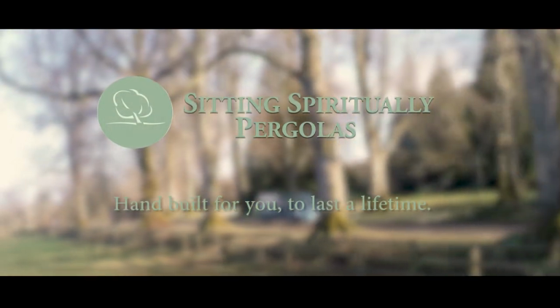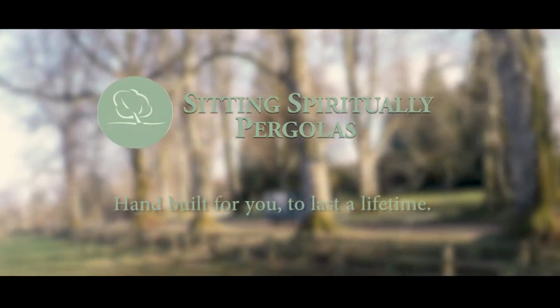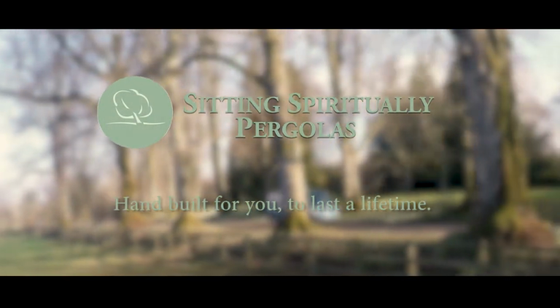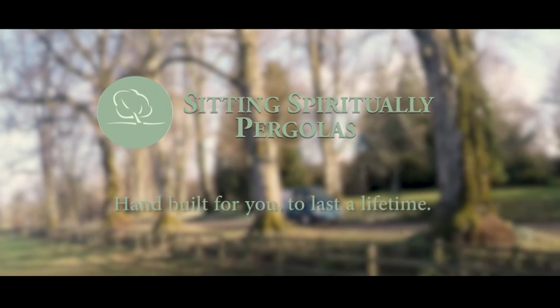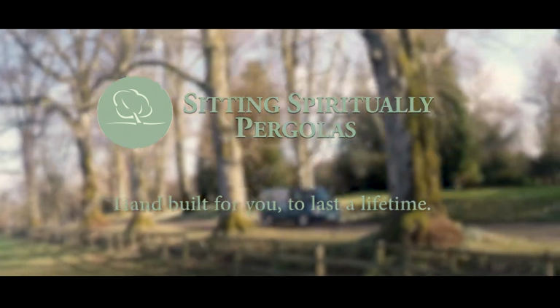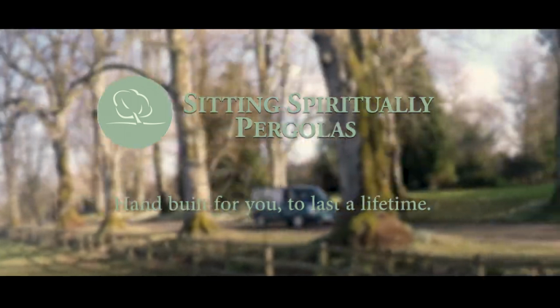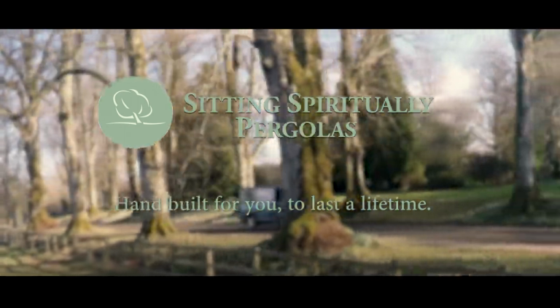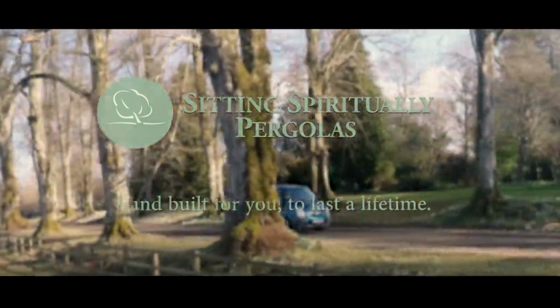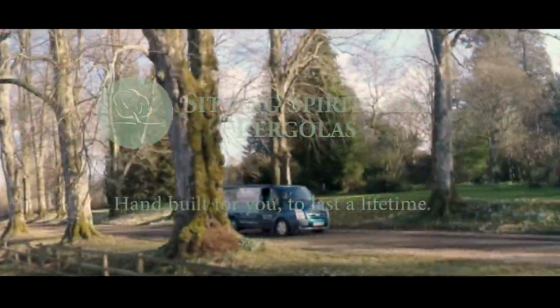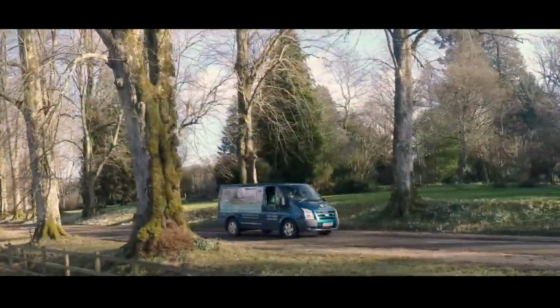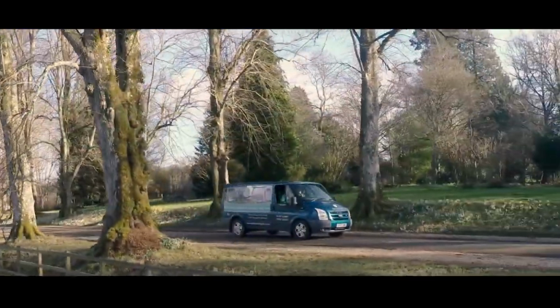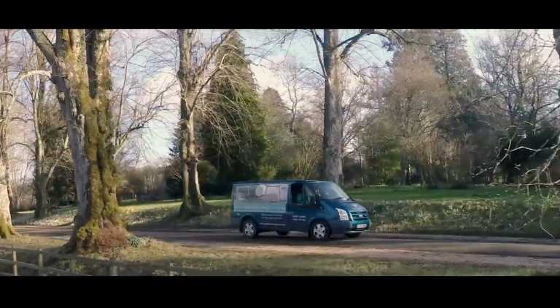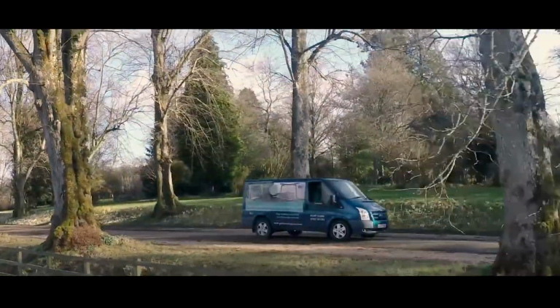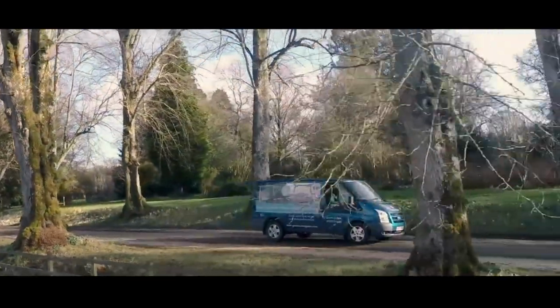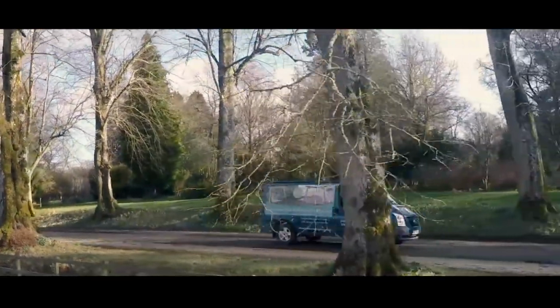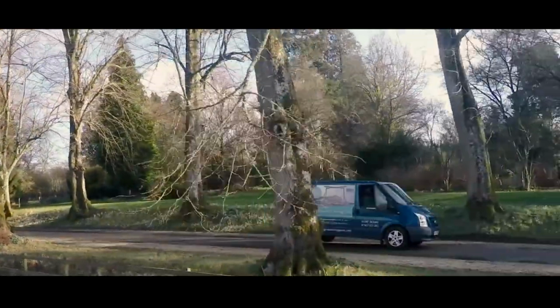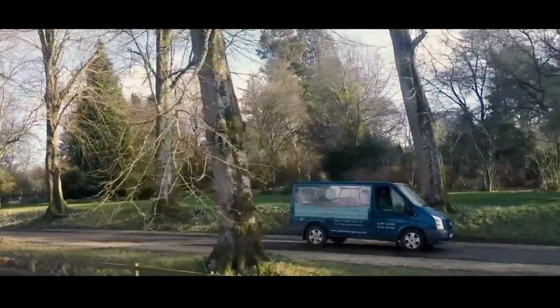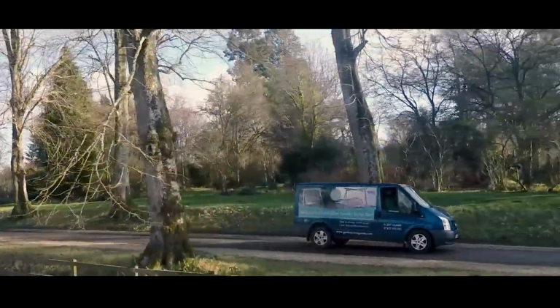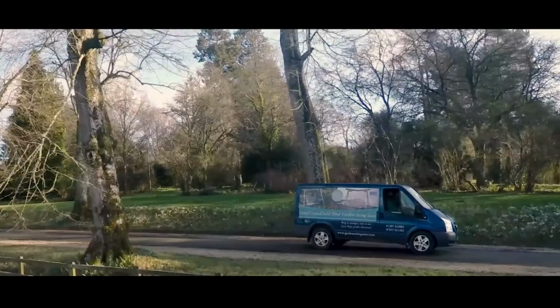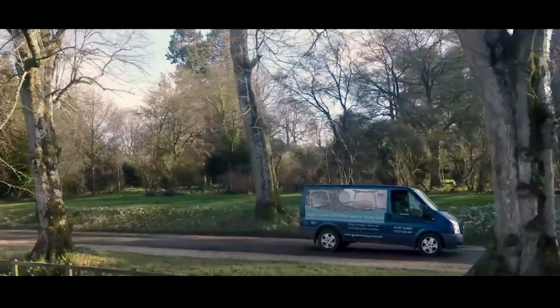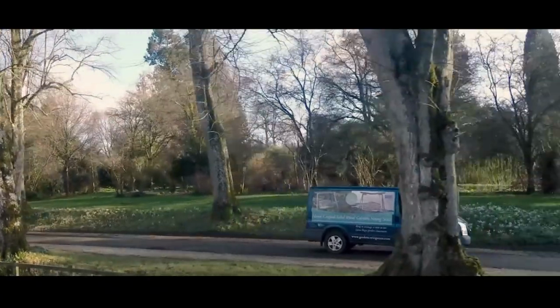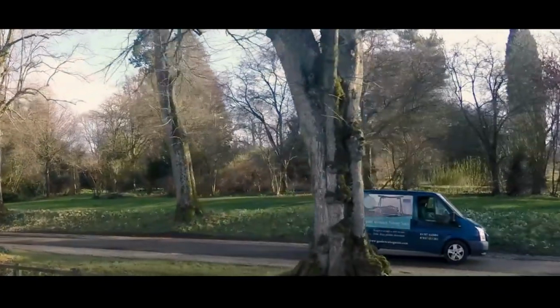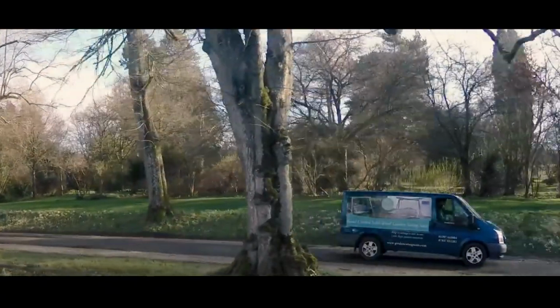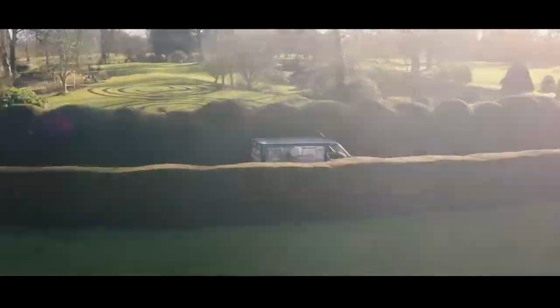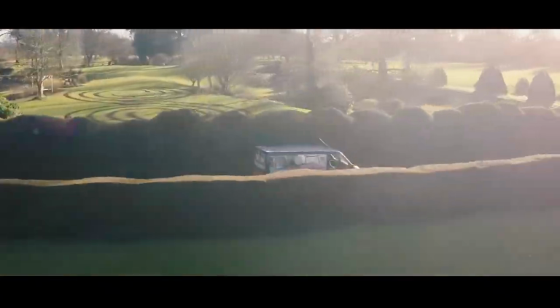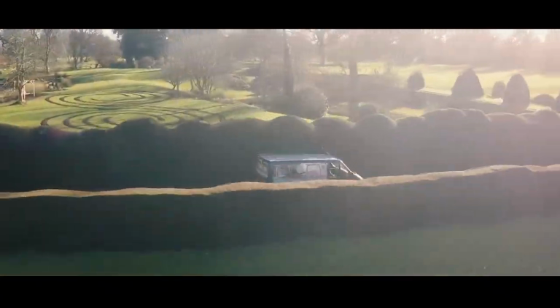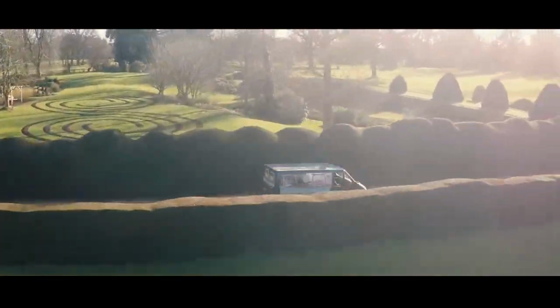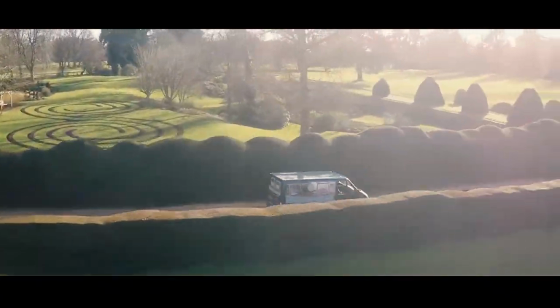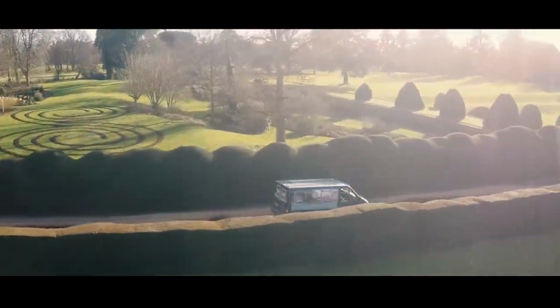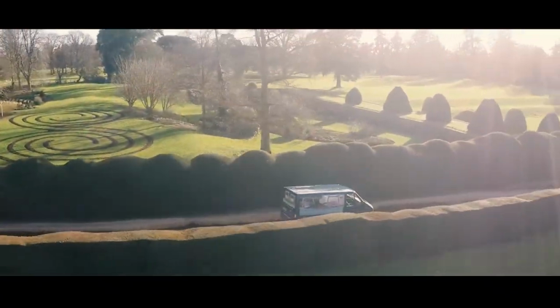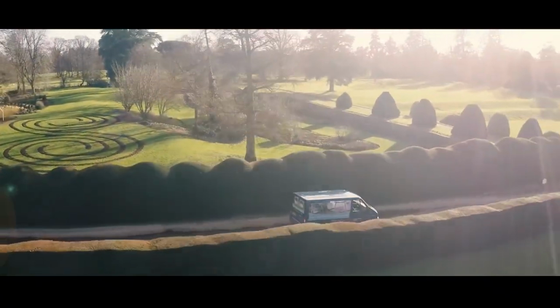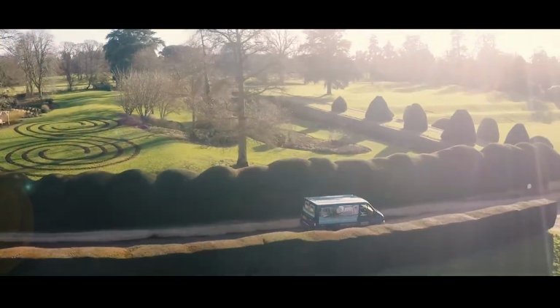This is Martin Young of Sitting Spiritually and today we're at Ford Abbey assembling one of our oak pergolas with a two-seater curved swing seat.